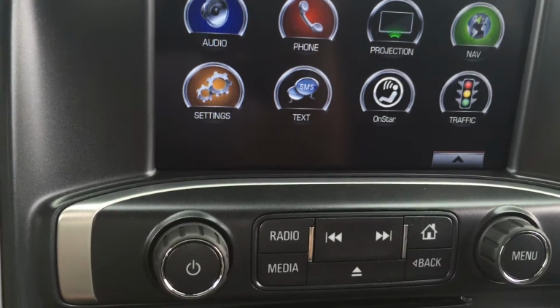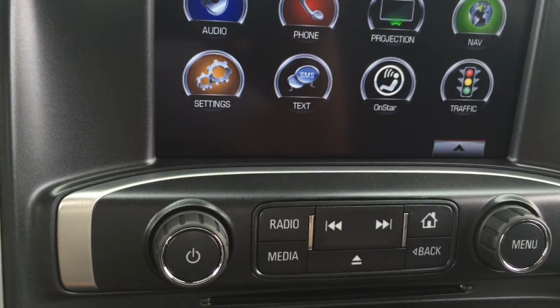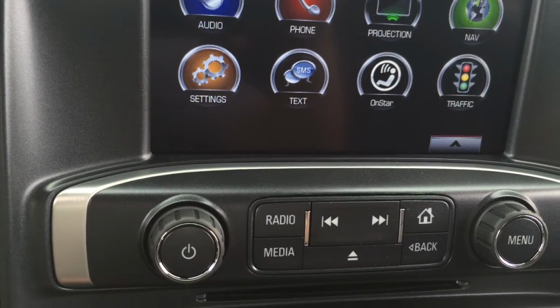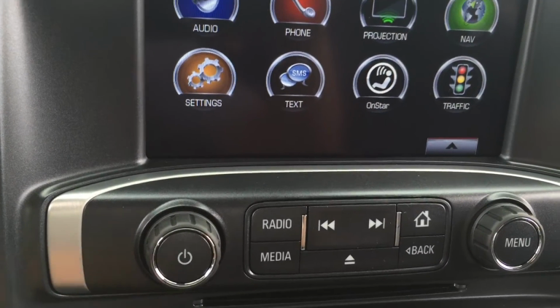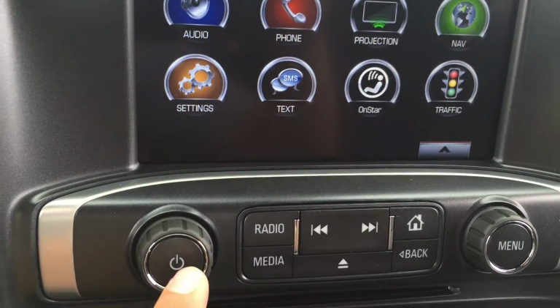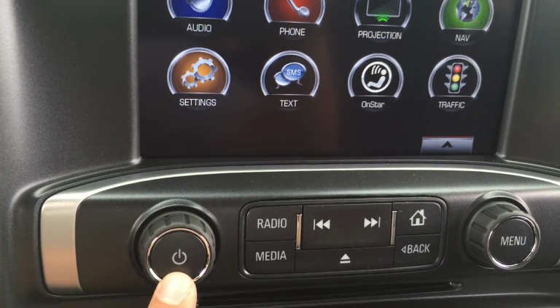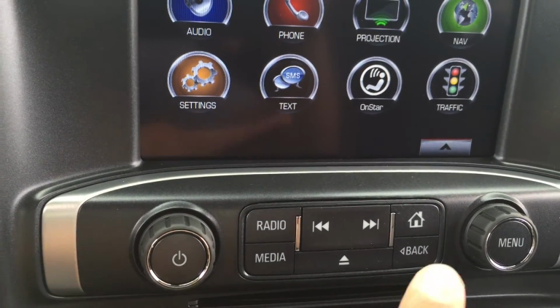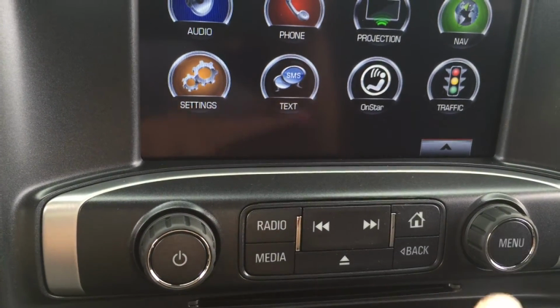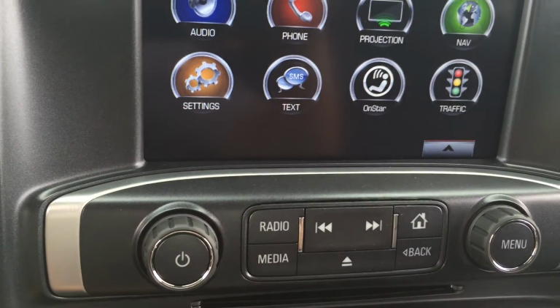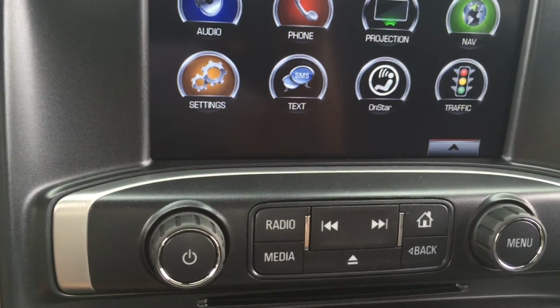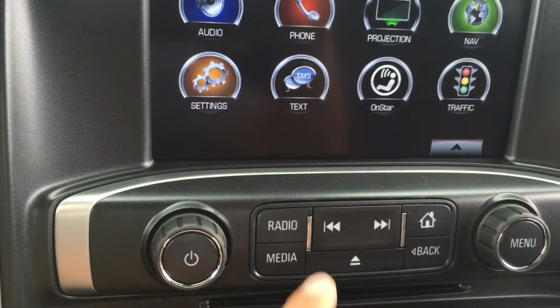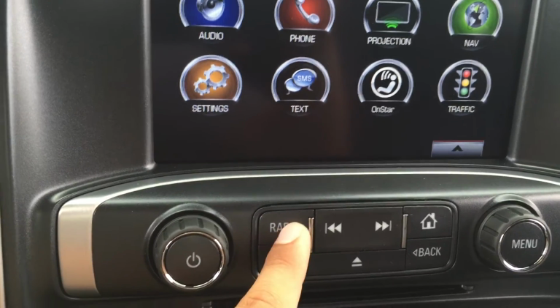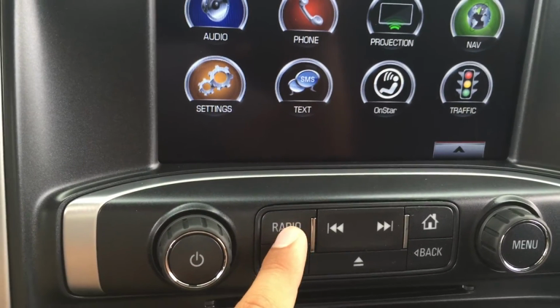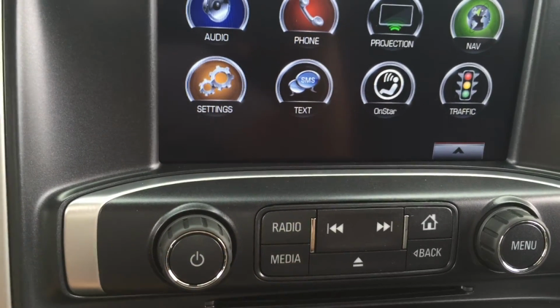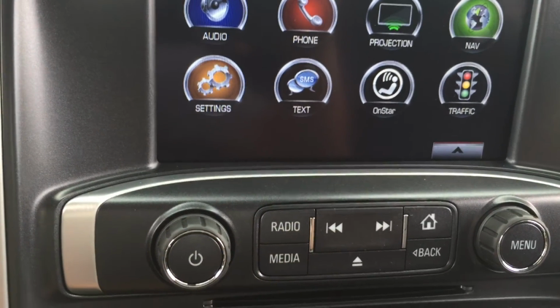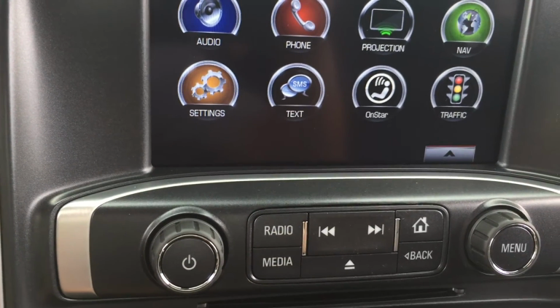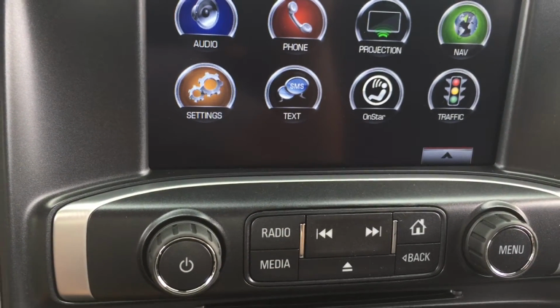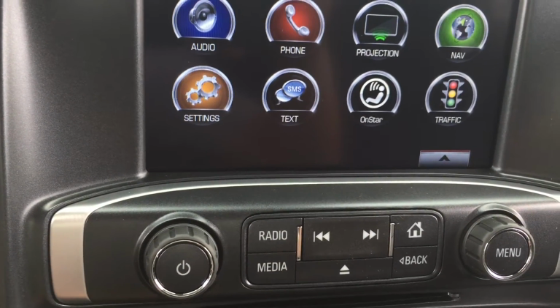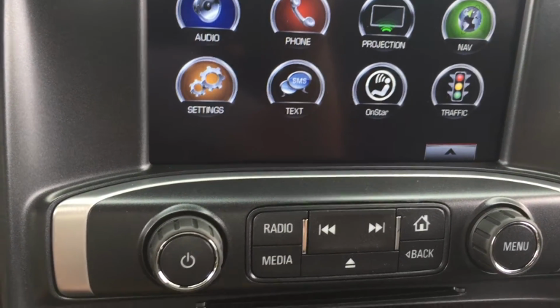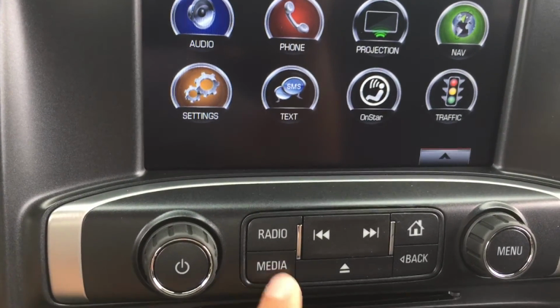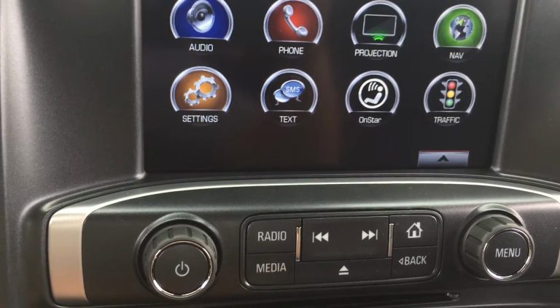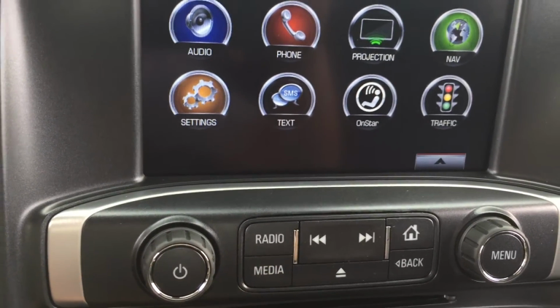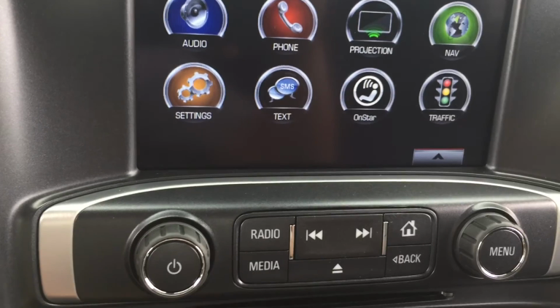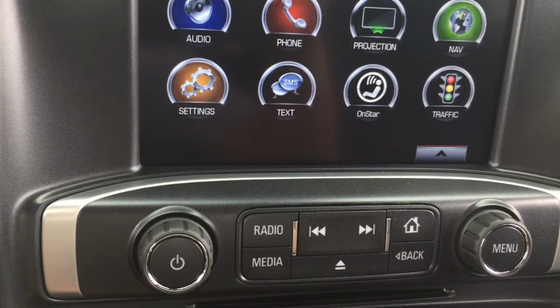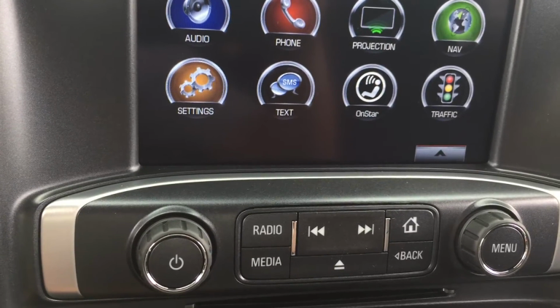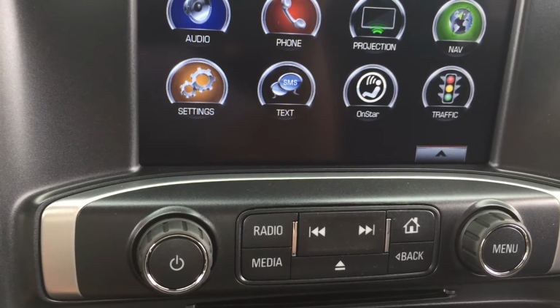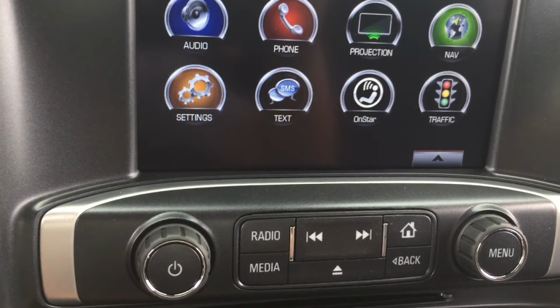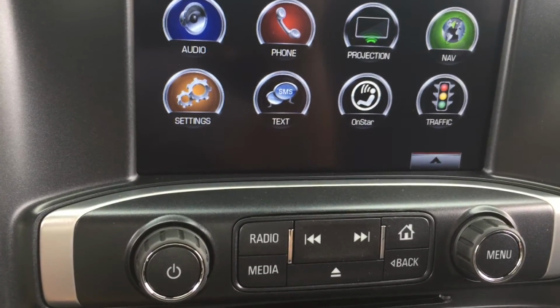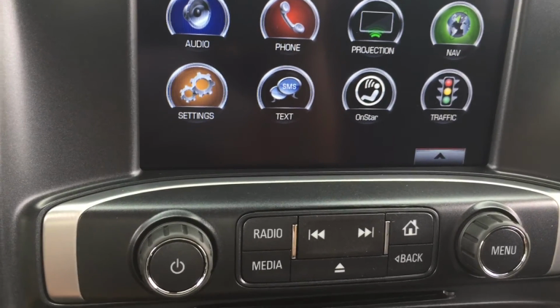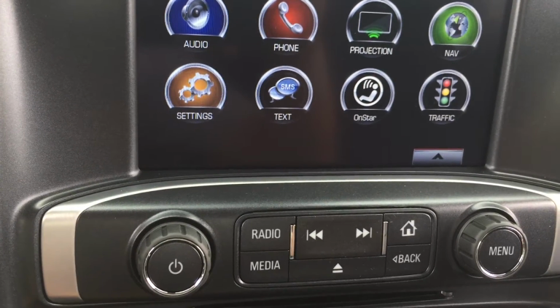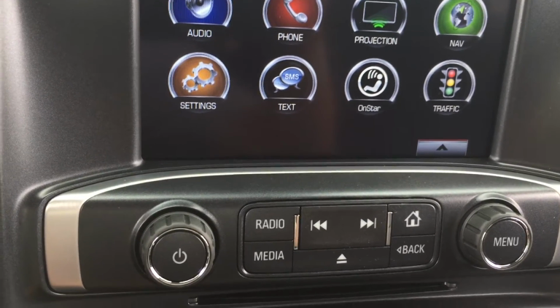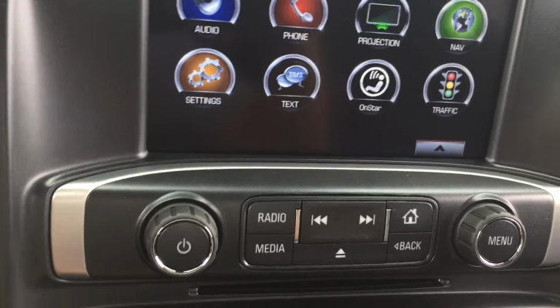Below the screen are the radio buttons — volume on the left, changing stations on the right. The radio button switches between AM, FM and XM radio. The media button switches between USB input, auxiliary input, or any Bluetooth devices that are connected.